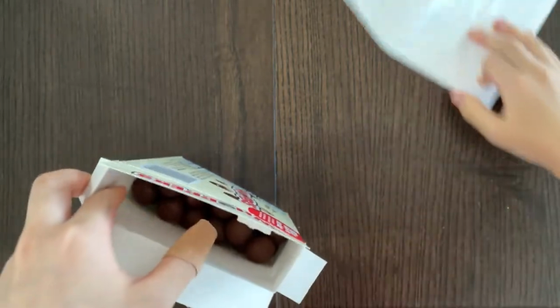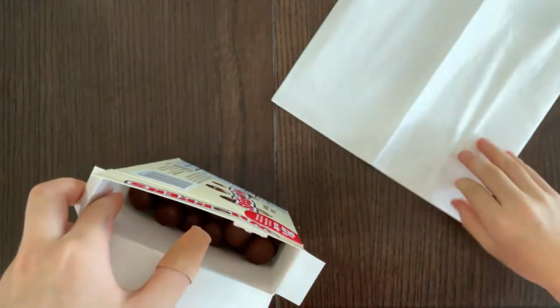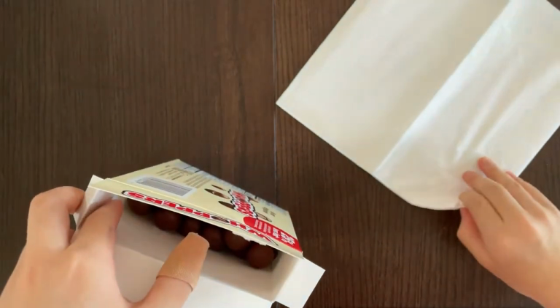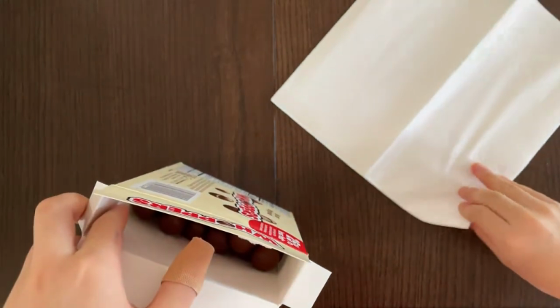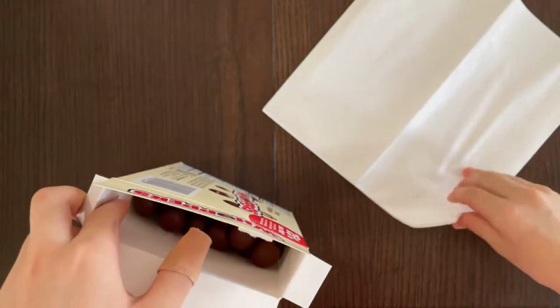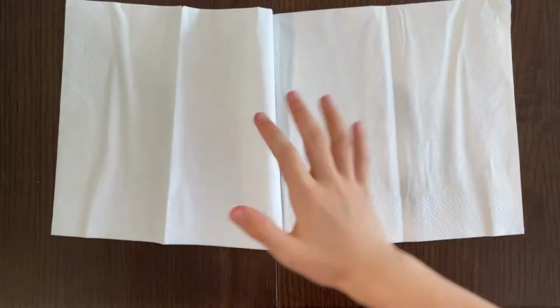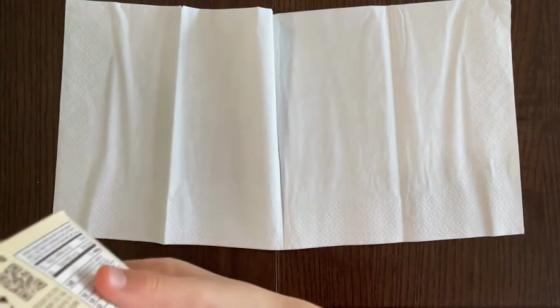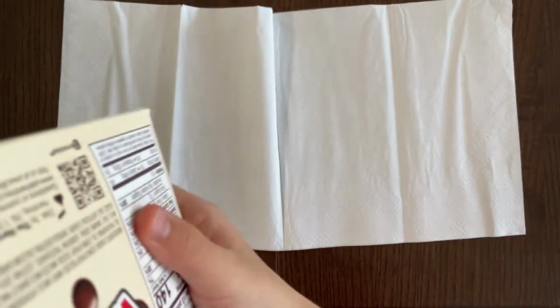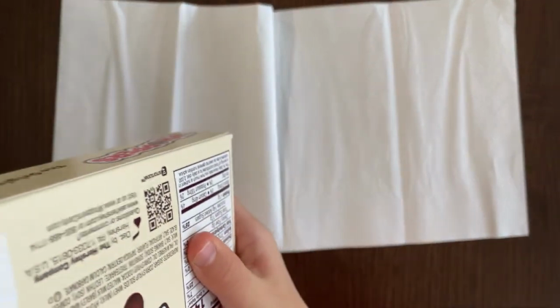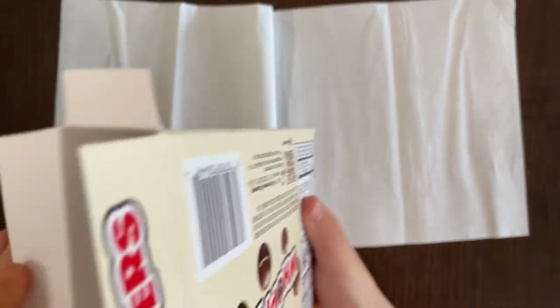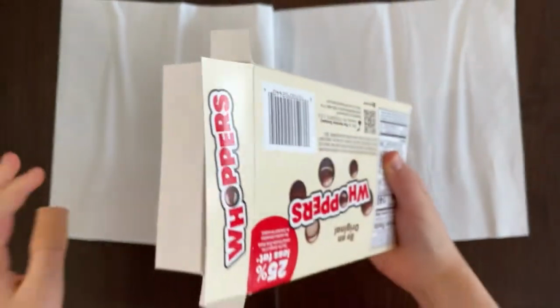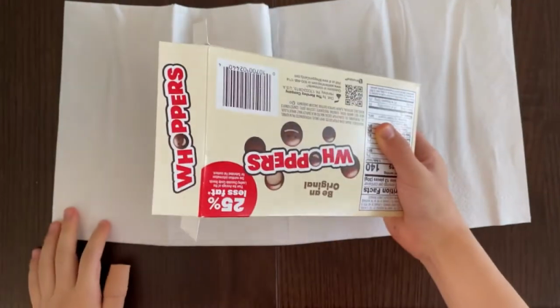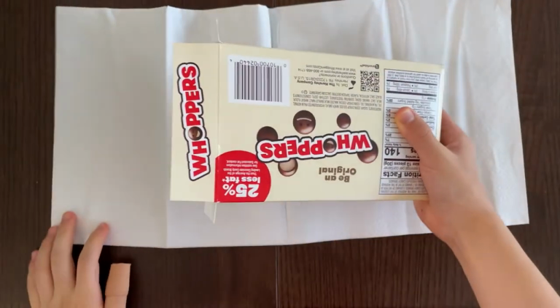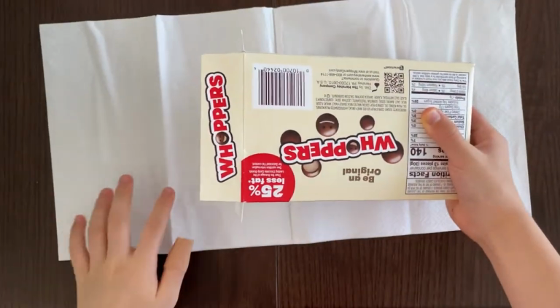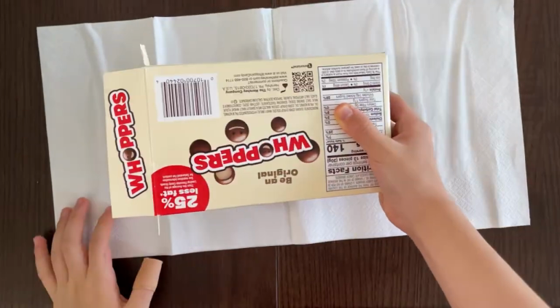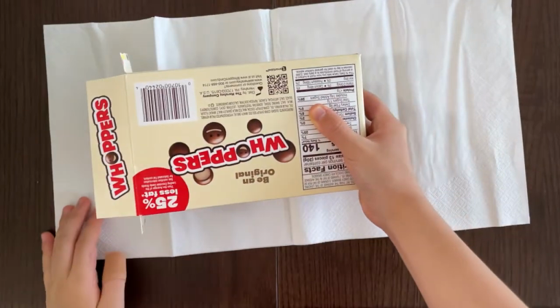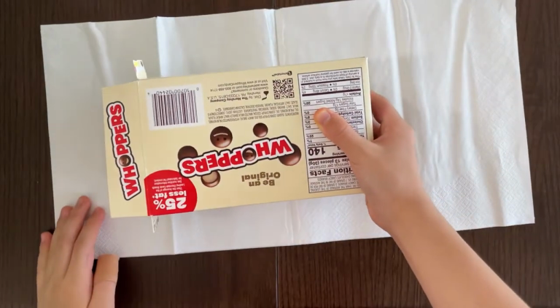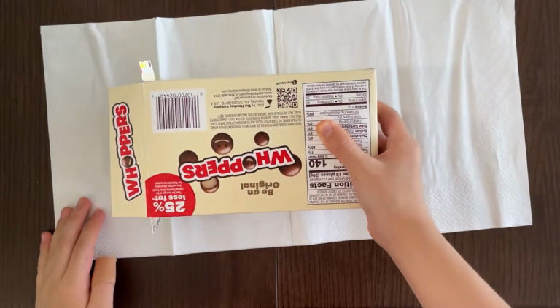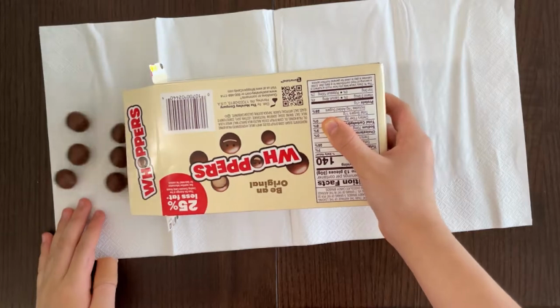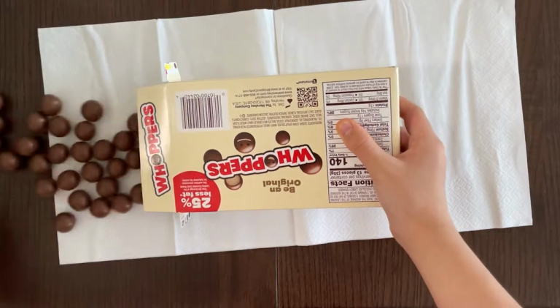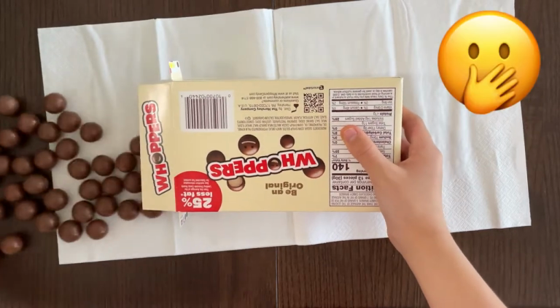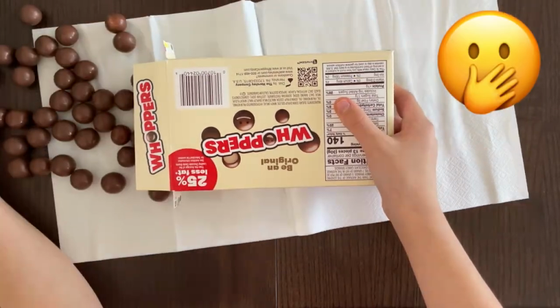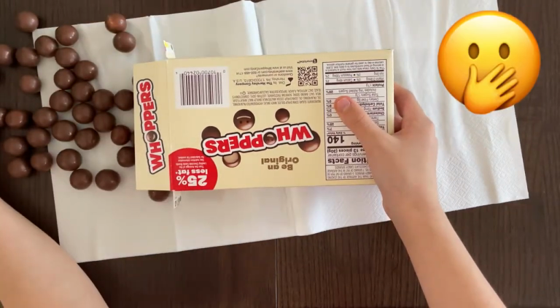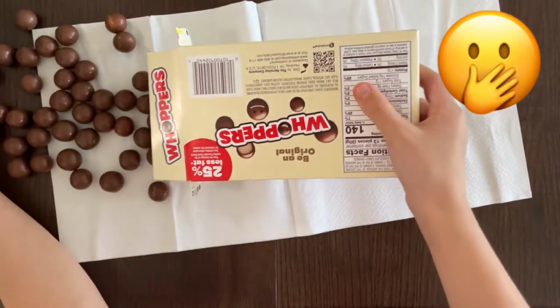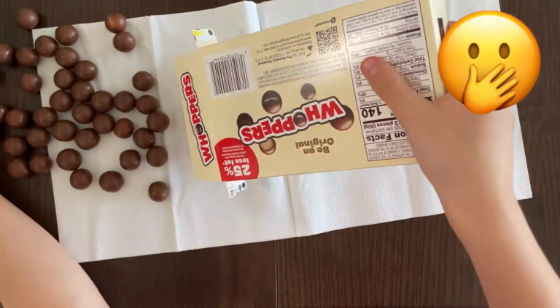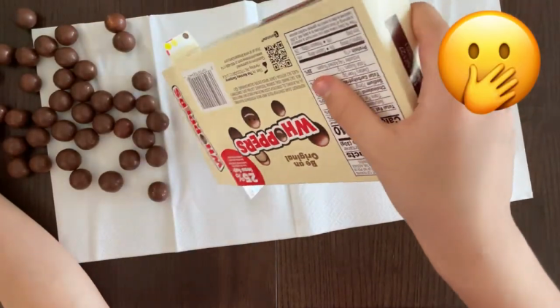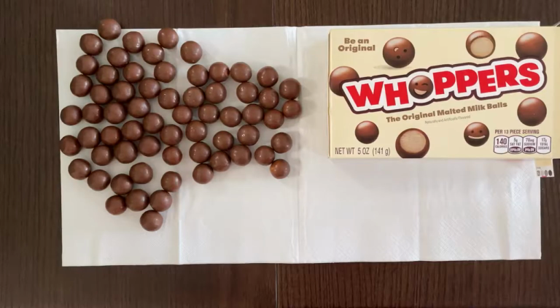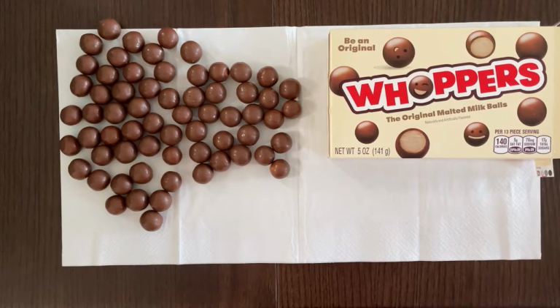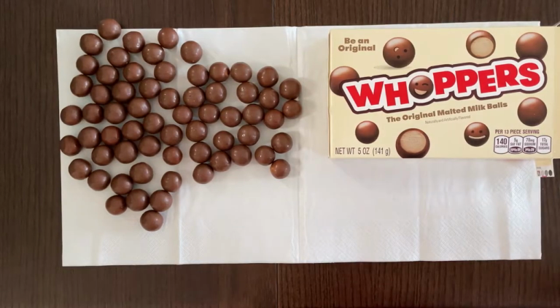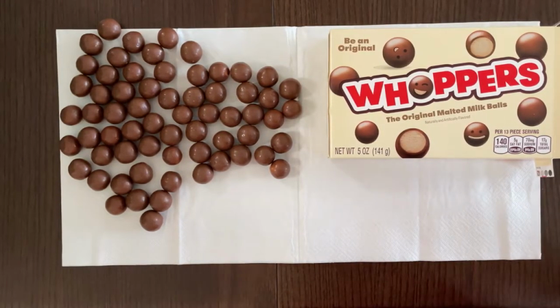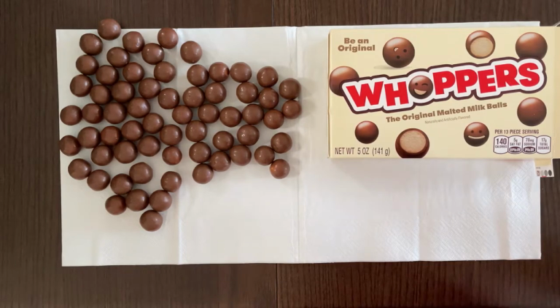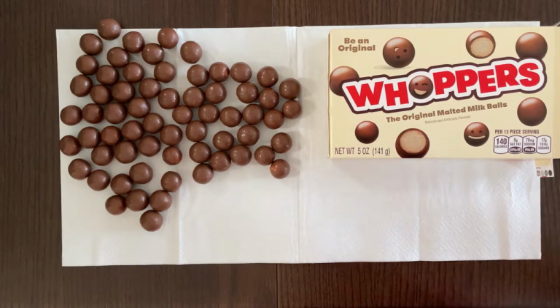Those who have watched my videos several times before will know it. If you haven't, let me introduce you to it — you first start at the end of the napkin or paper. Wow, wow — avalanche! Well, there you go. We finally gathered them all around.